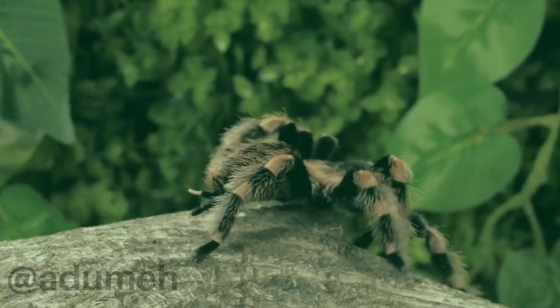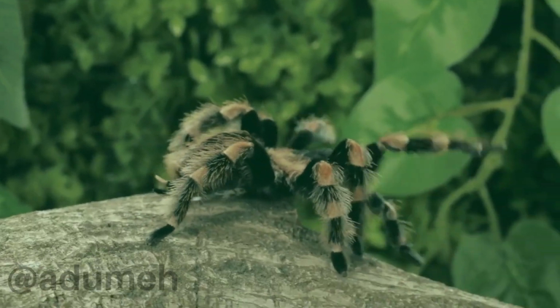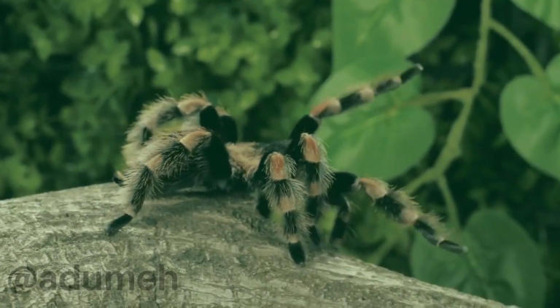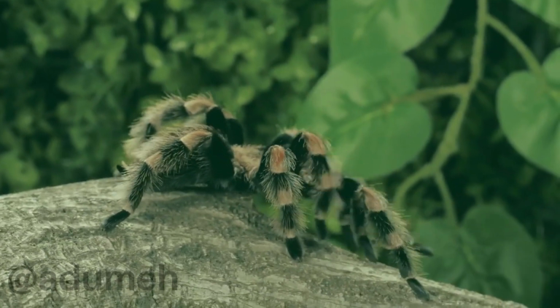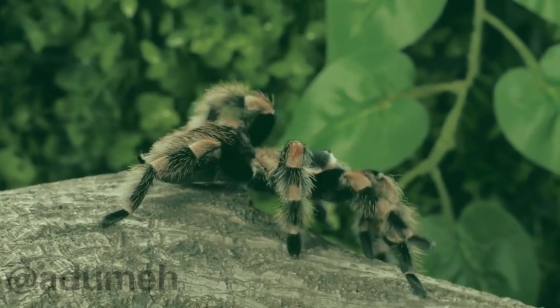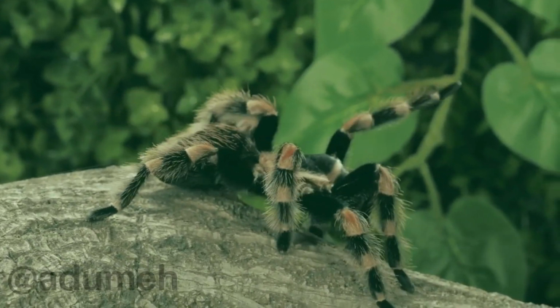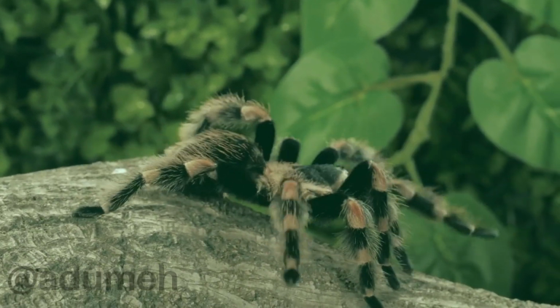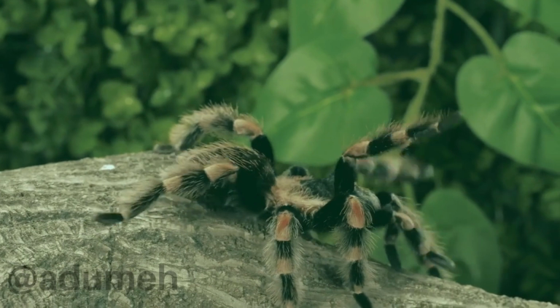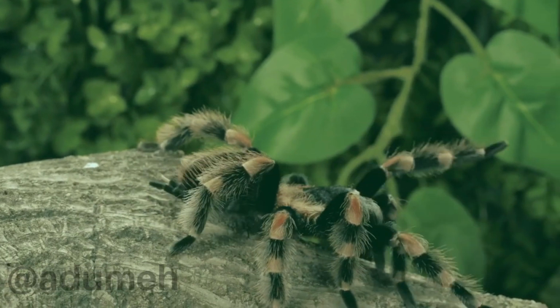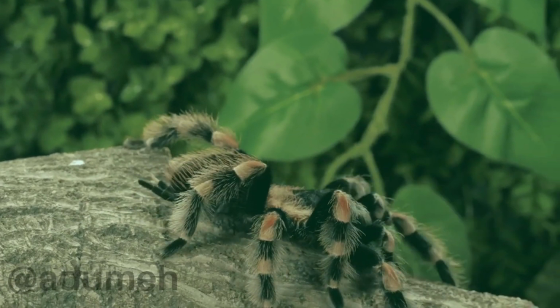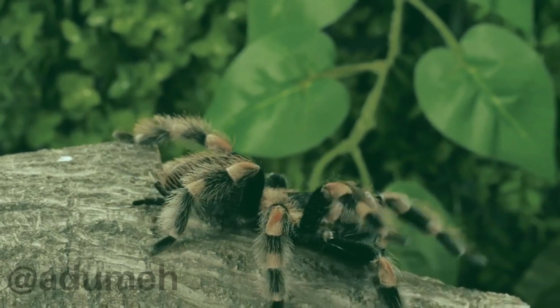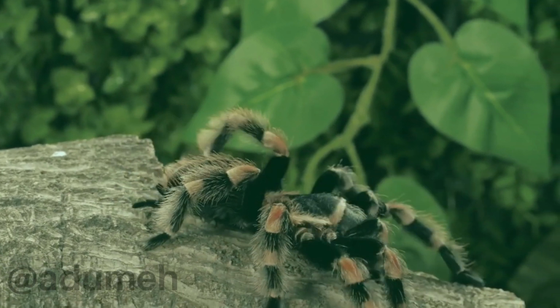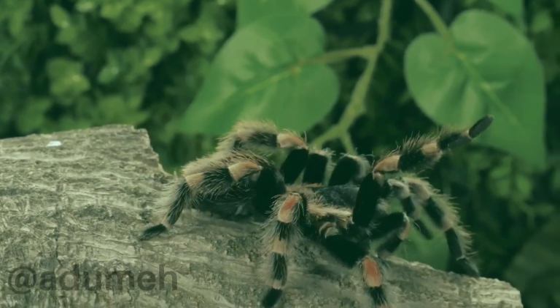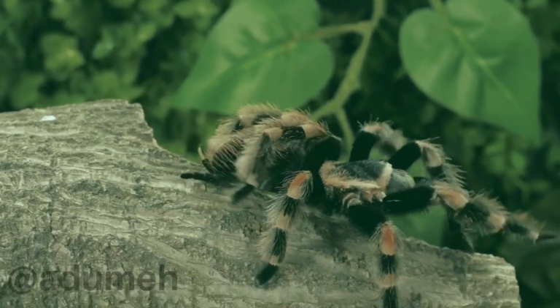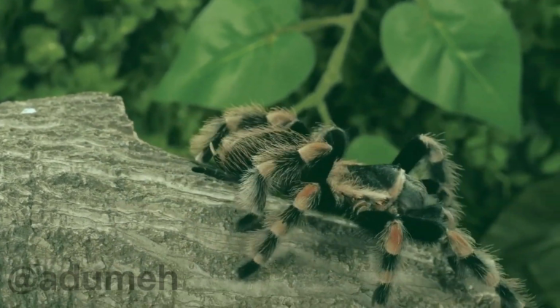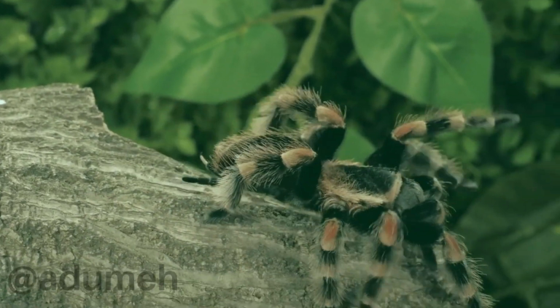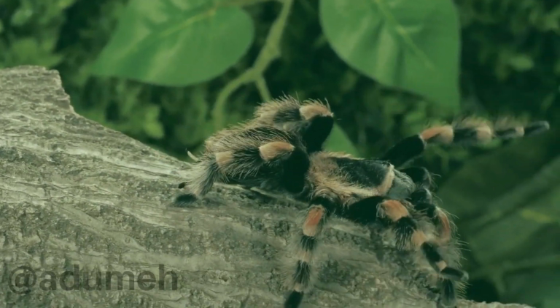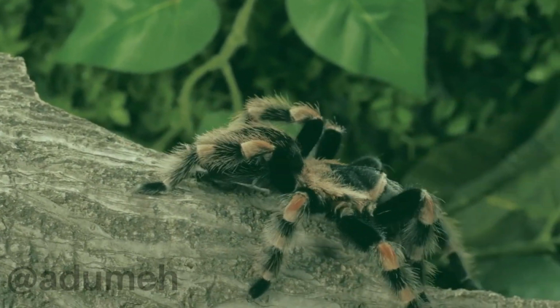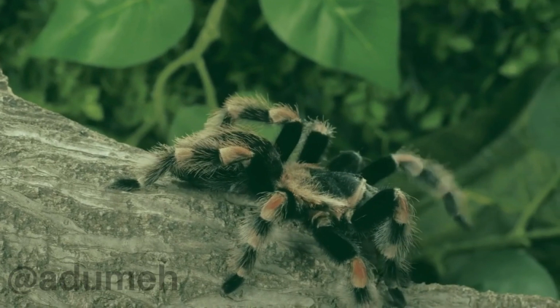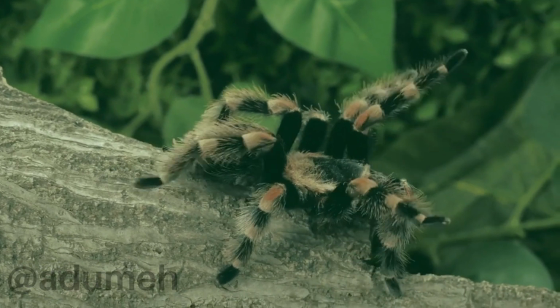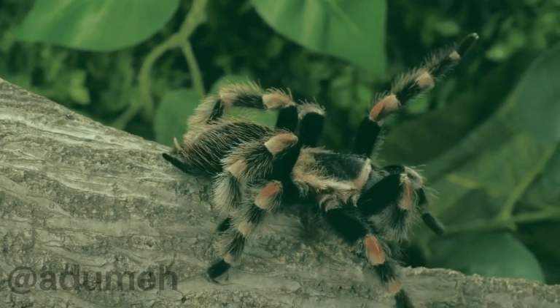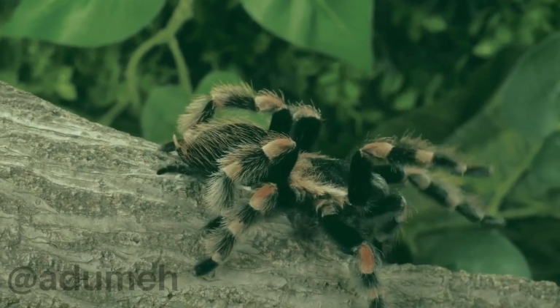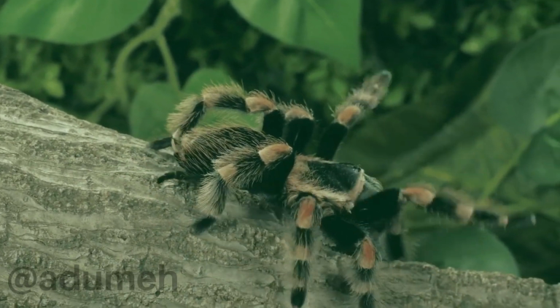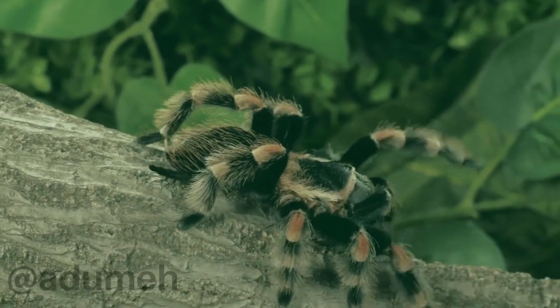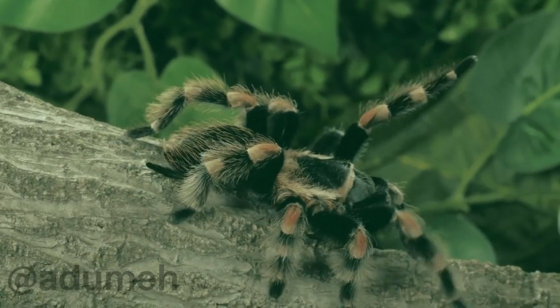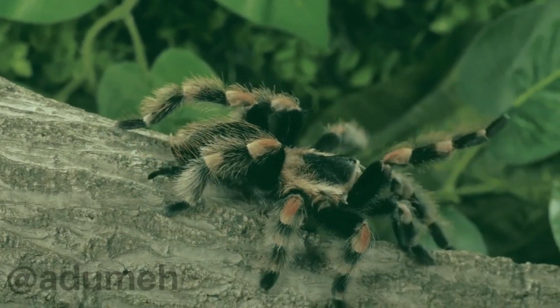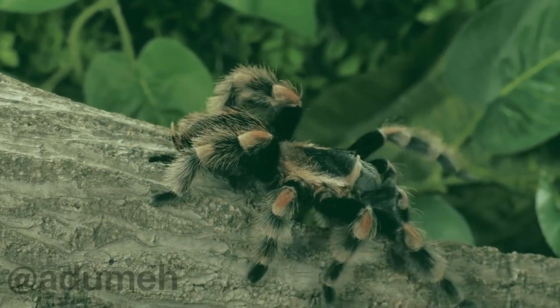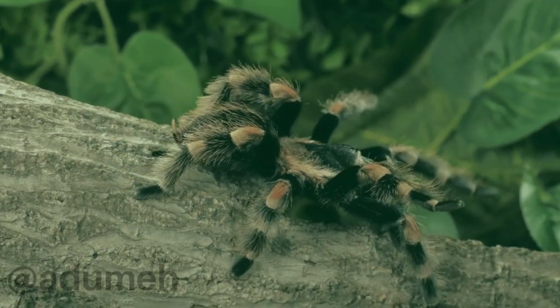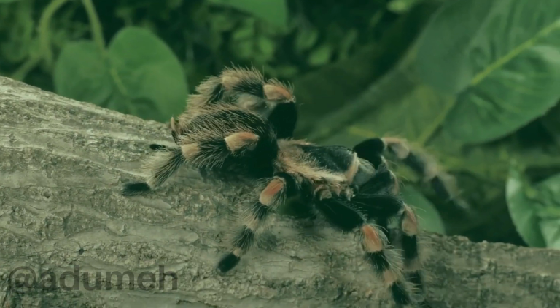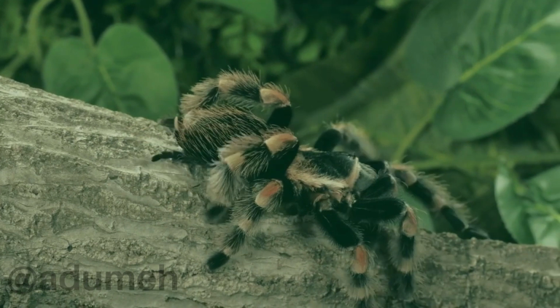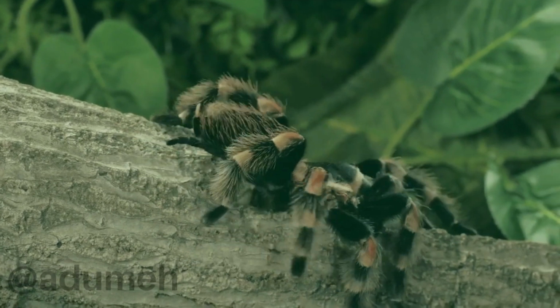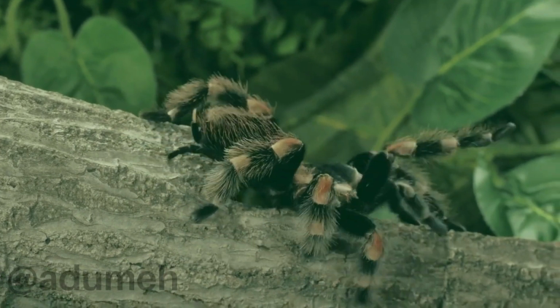As the name suggests, these tarantulas boast a striking combination of black and orange colors, making them stand out in the world of arachnids. These tarantulas have become popular among exotic pet enthusiasts for their unique appearance and interesting behaviors.